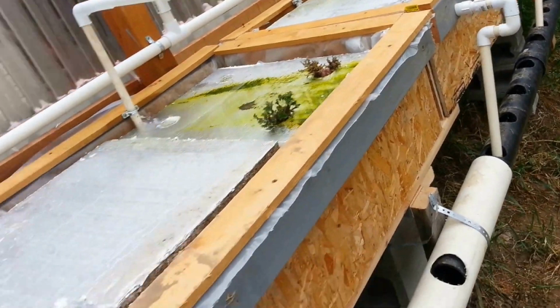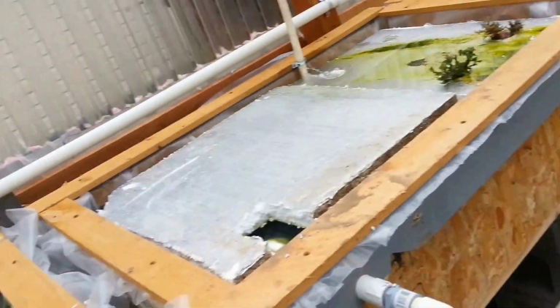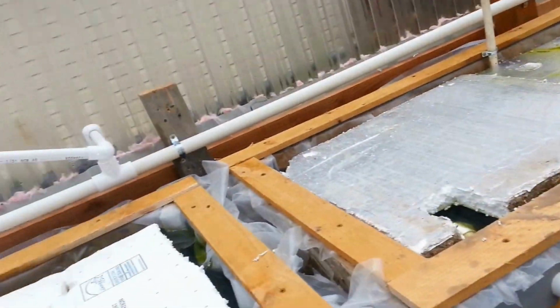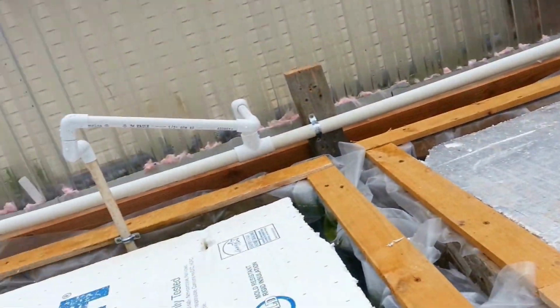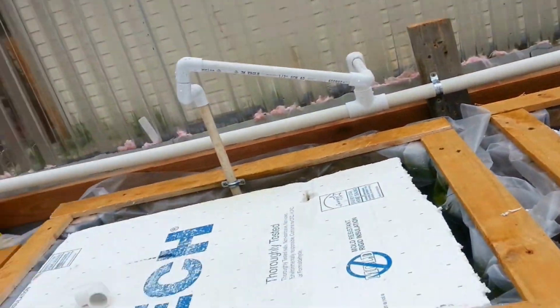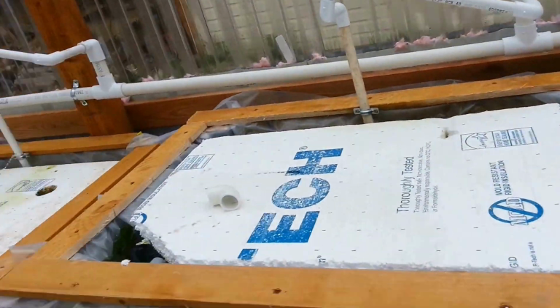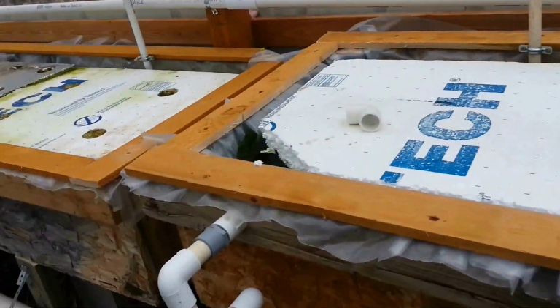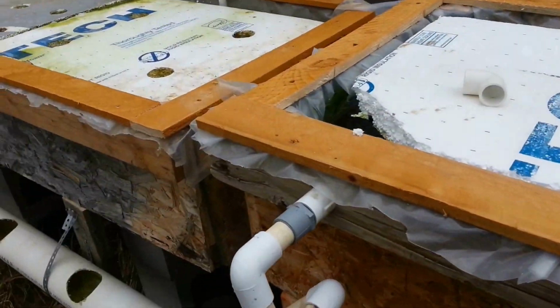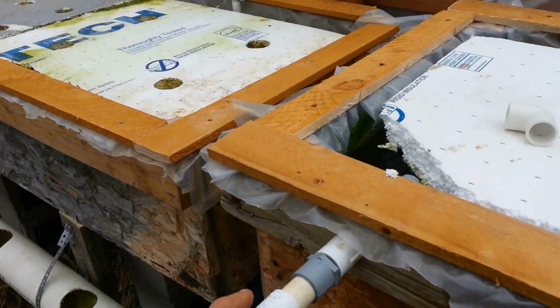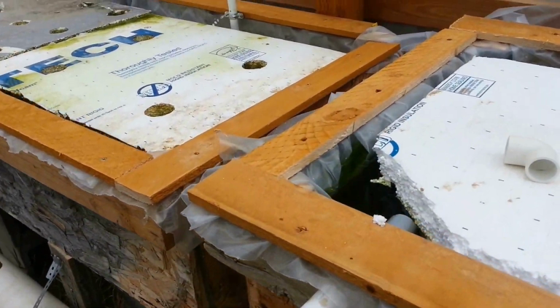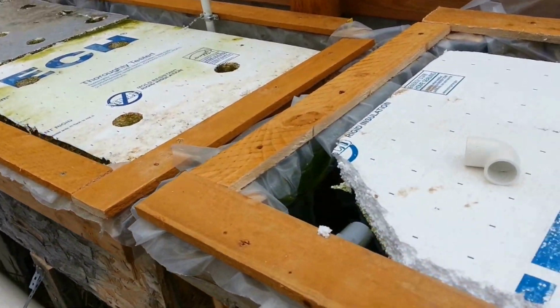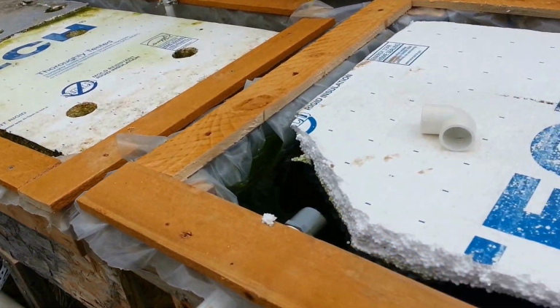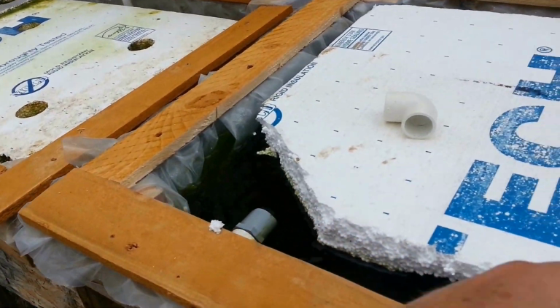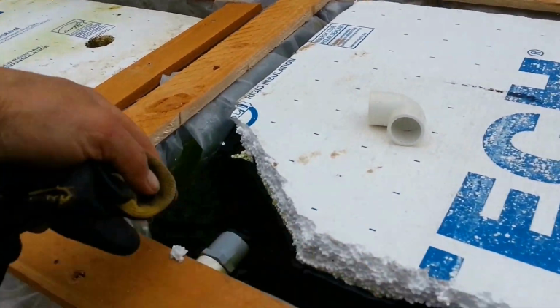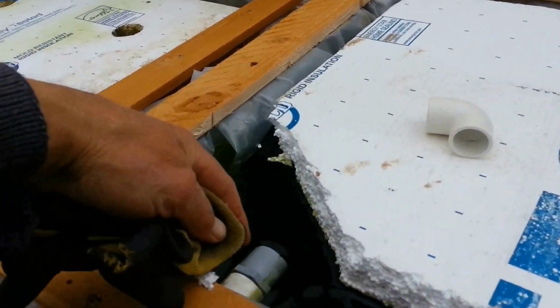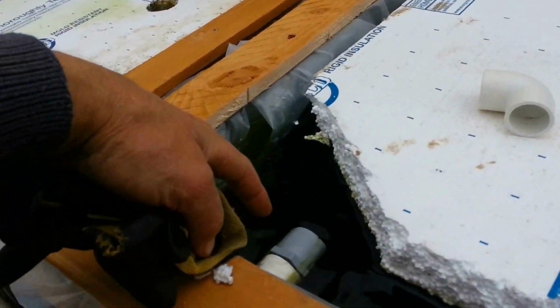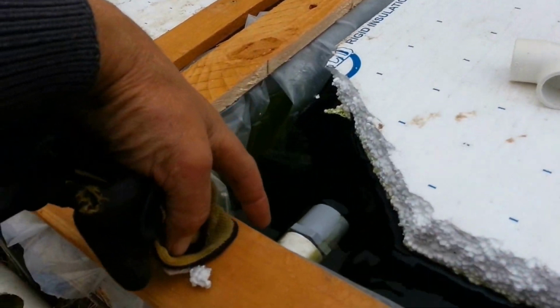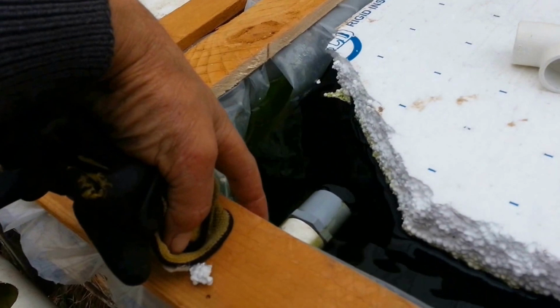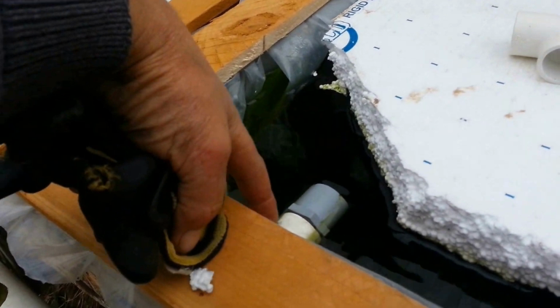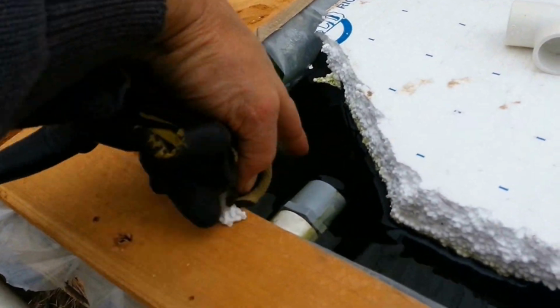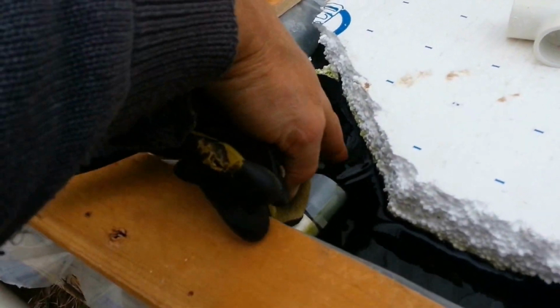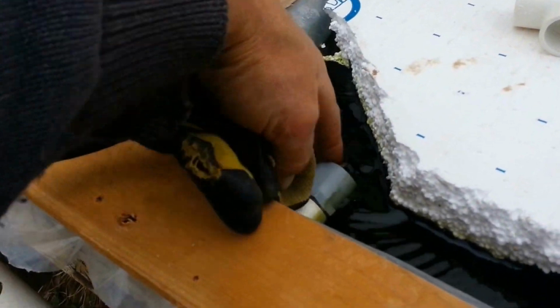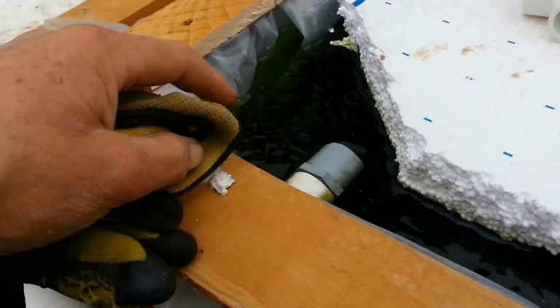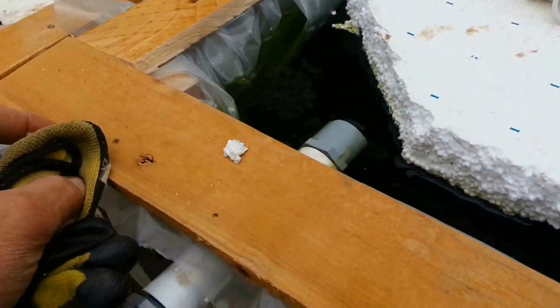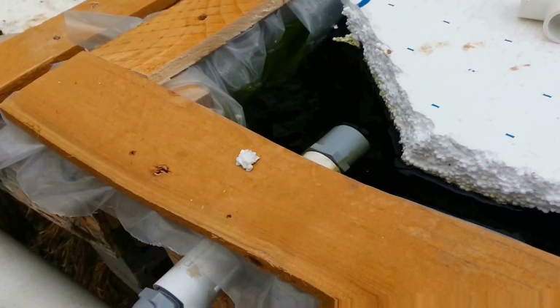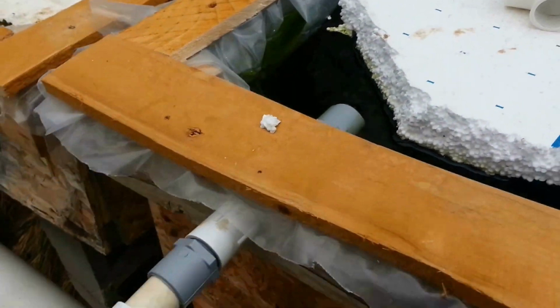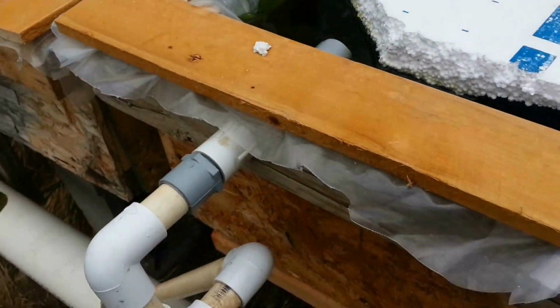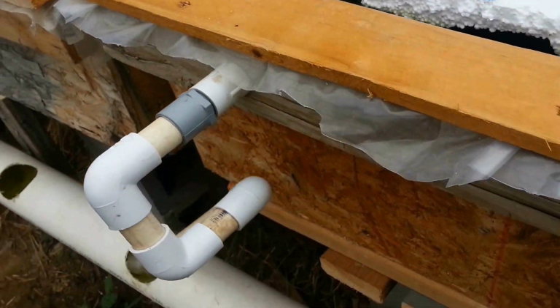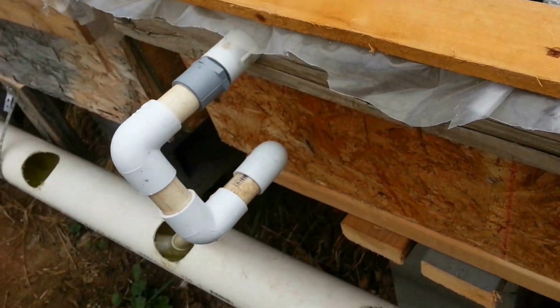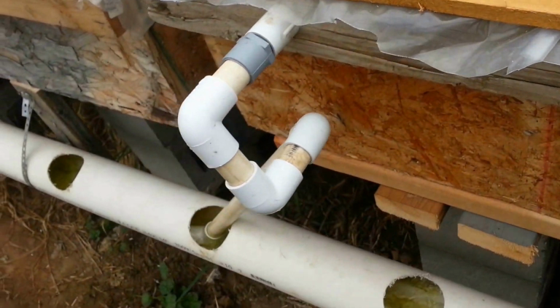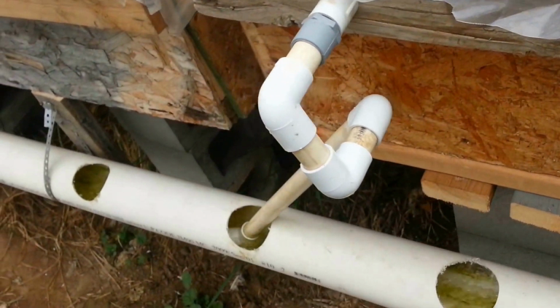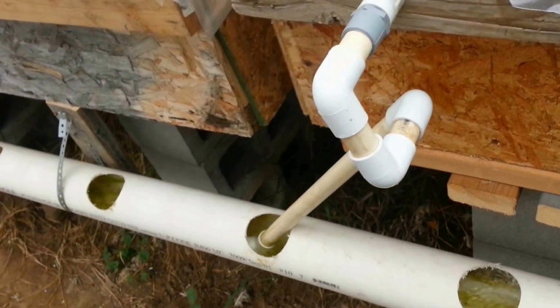The drain is very simple. I've got a drain up at a high point, and if the water basically gets up to that point, it'll start running out. That's pretty simple and straightforward.